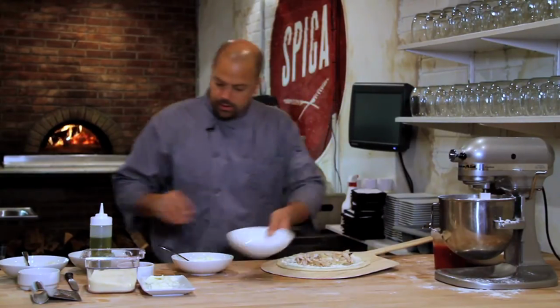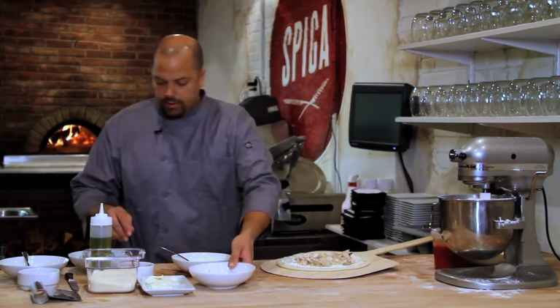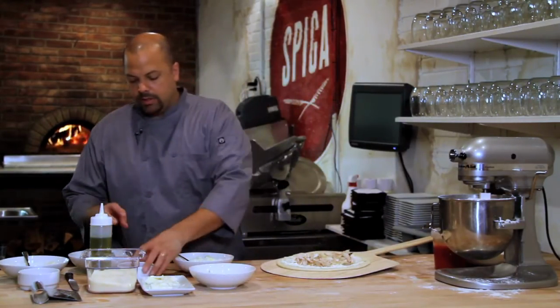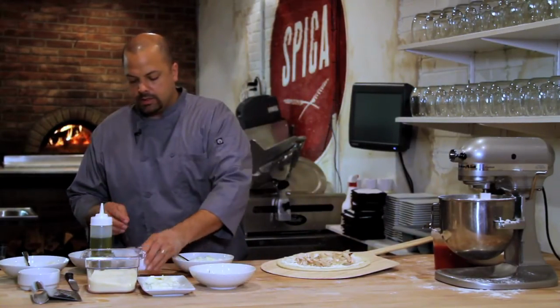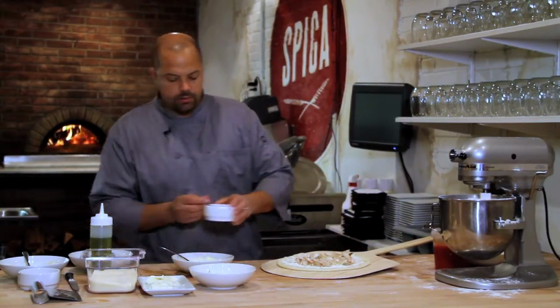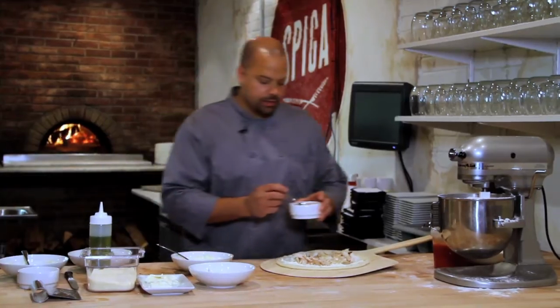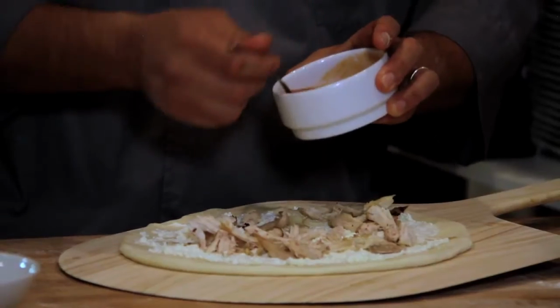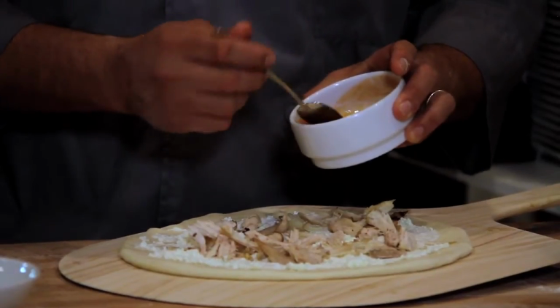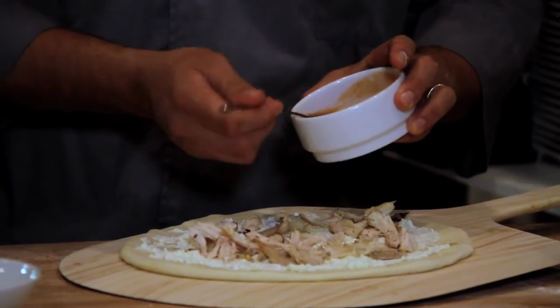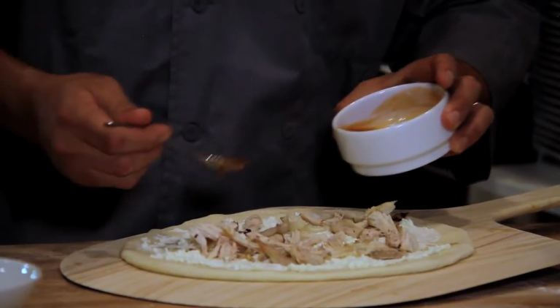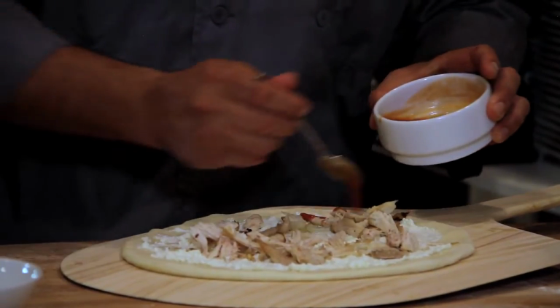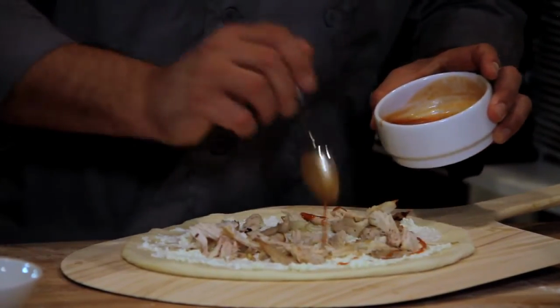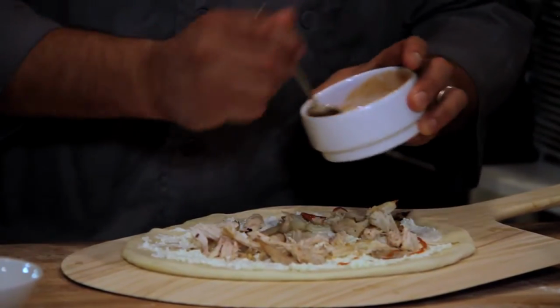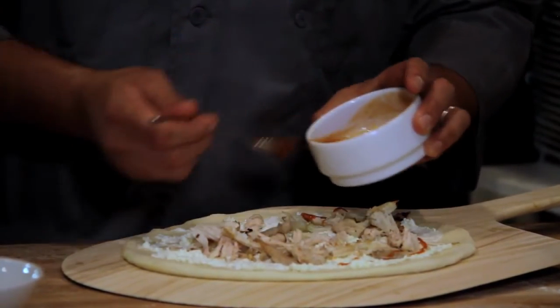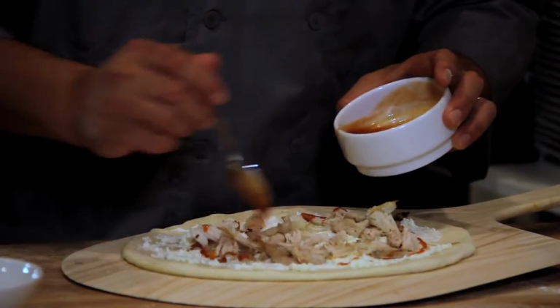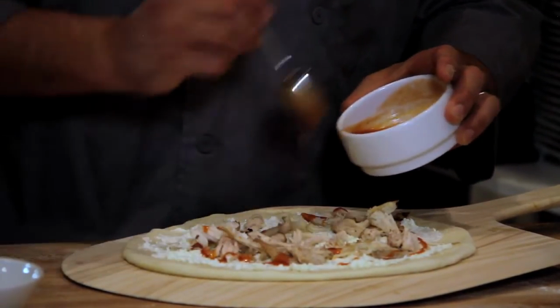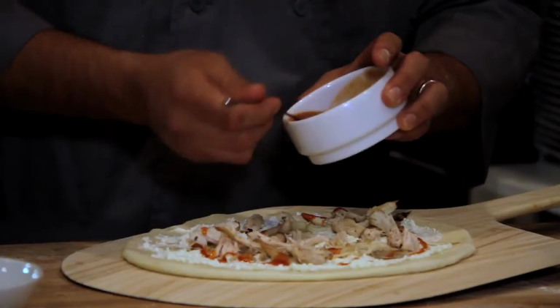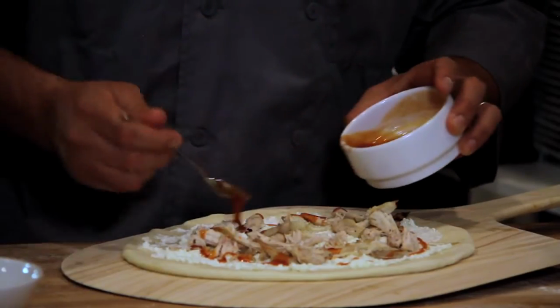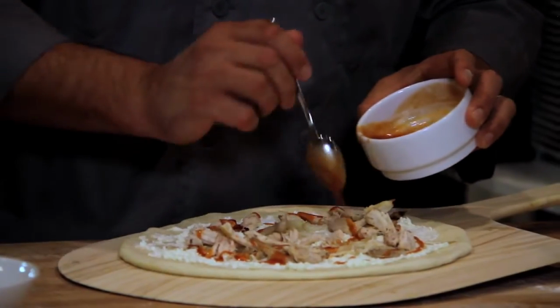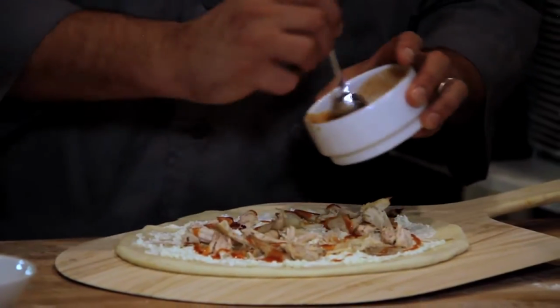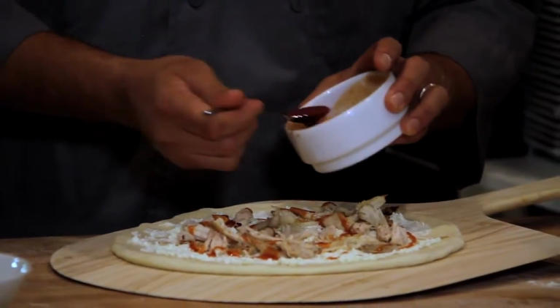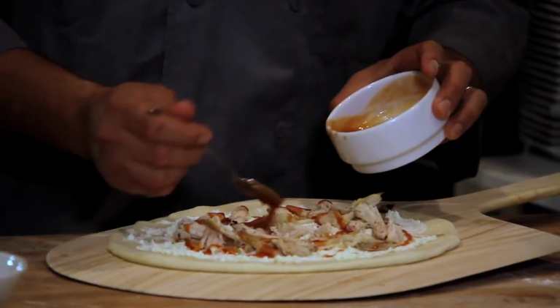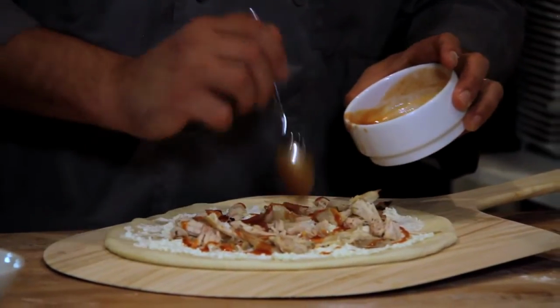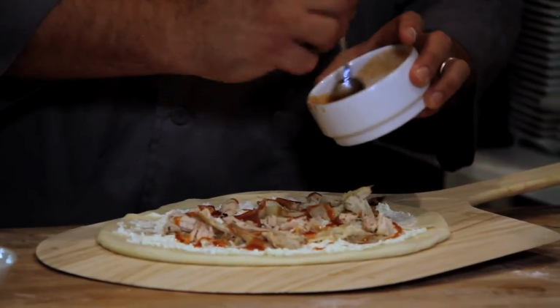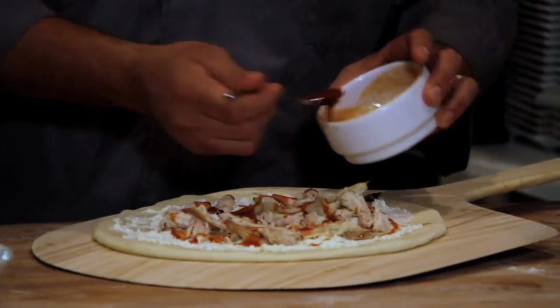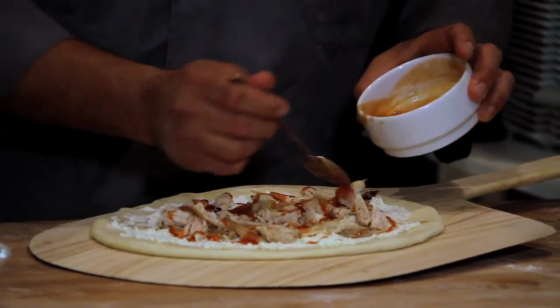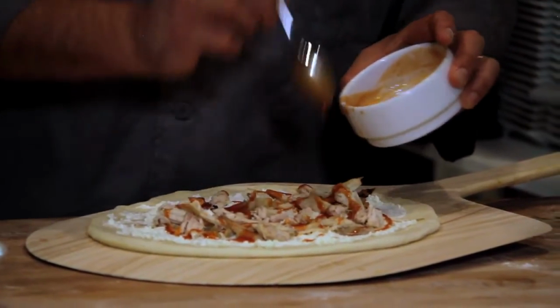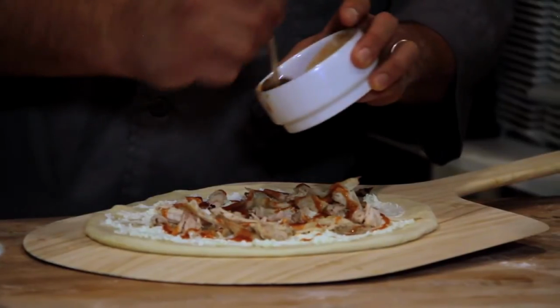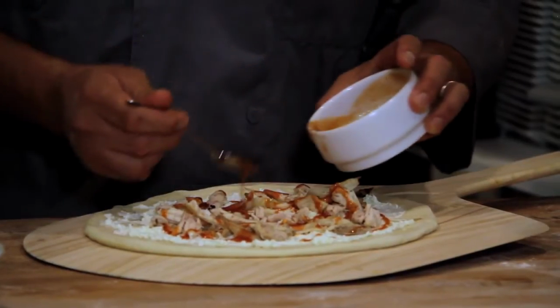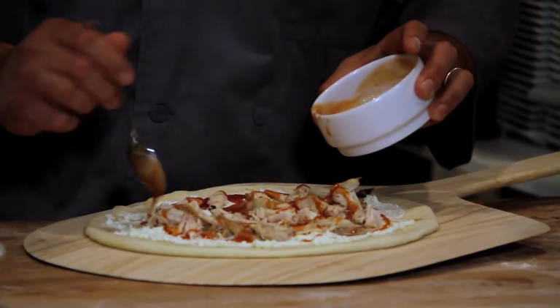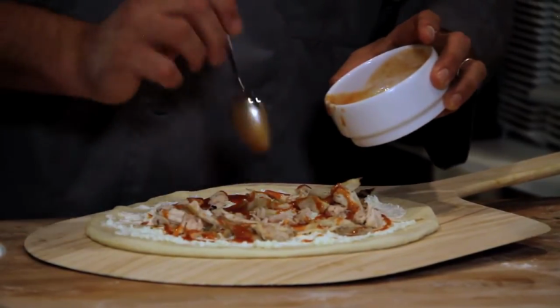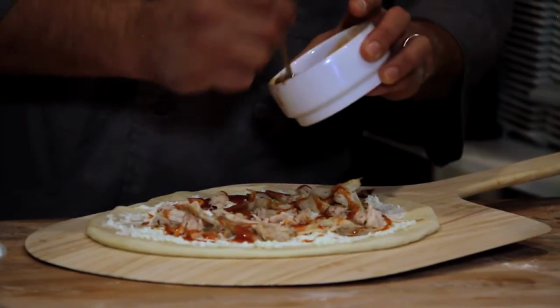I use either a regular store-bought hot sauce or you can create your own, and we're just going to place this all over the pizza. Not too much, because you want to make sure you're not too moist — otherwise you'll have a soggy pizza and you want to be able to pick up the pizza.